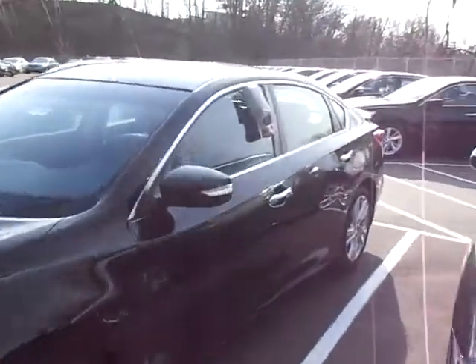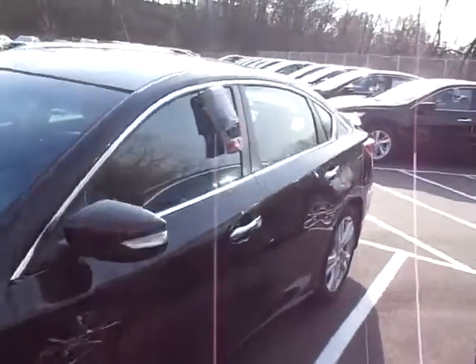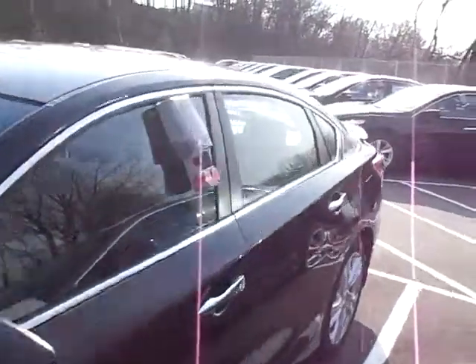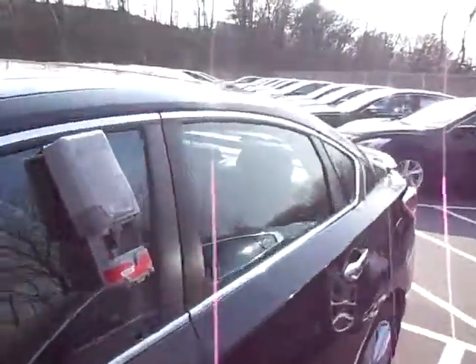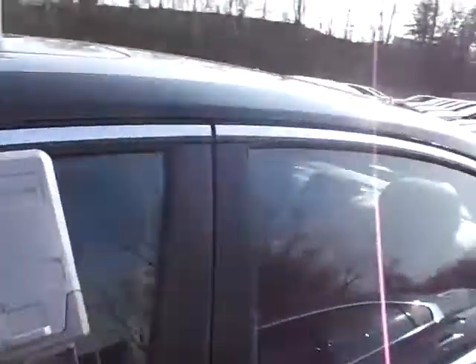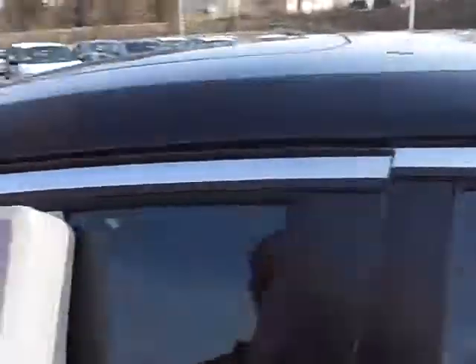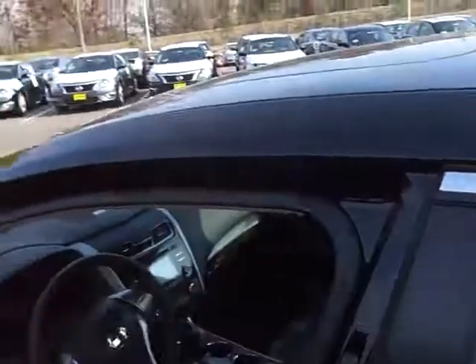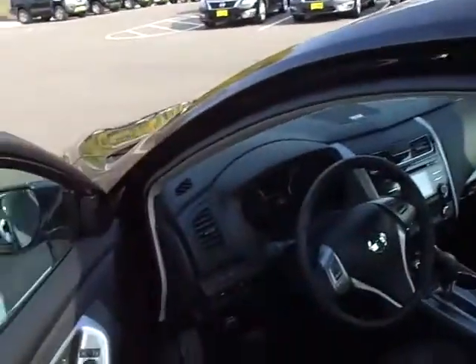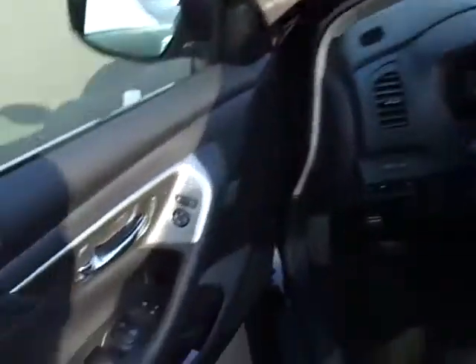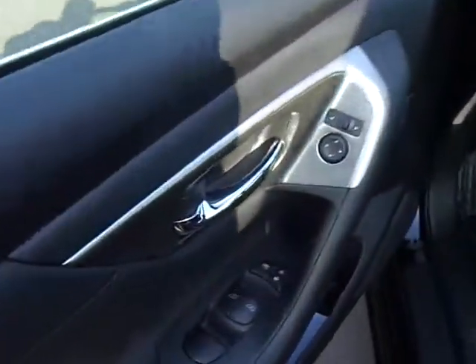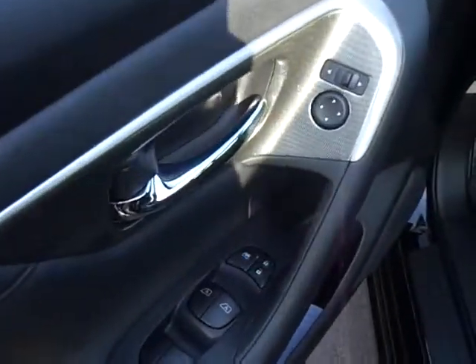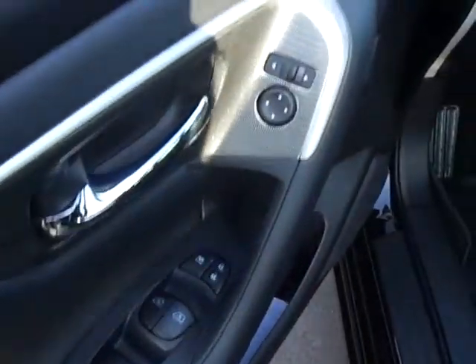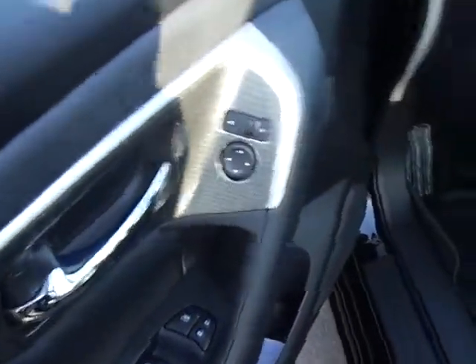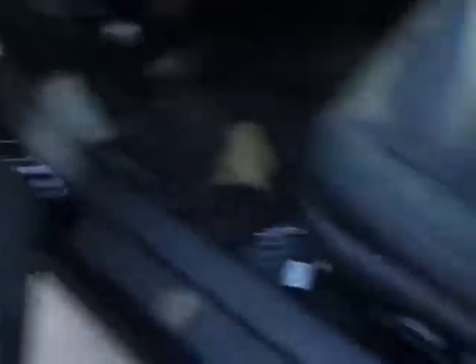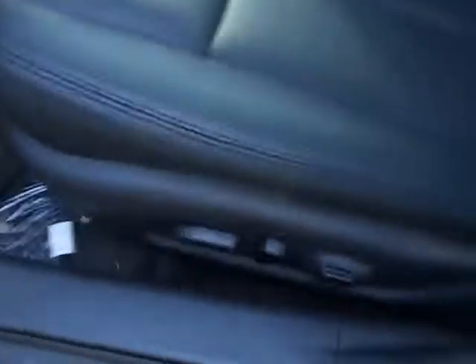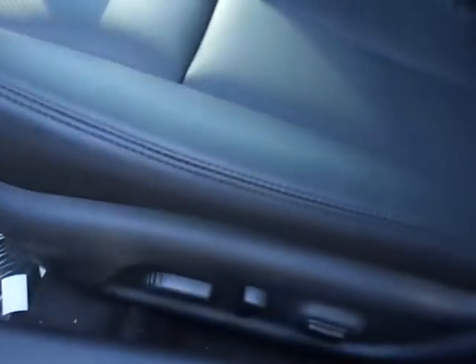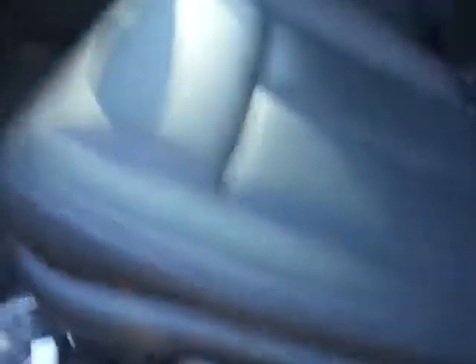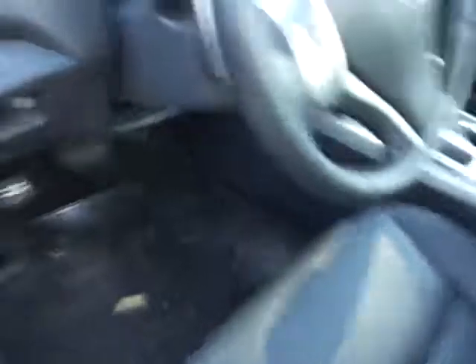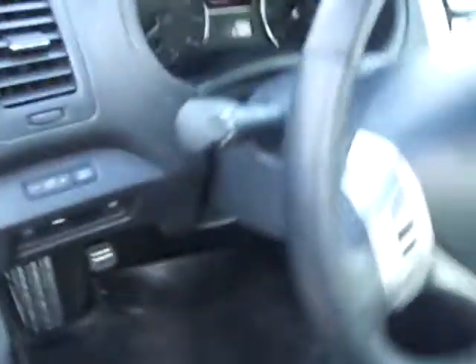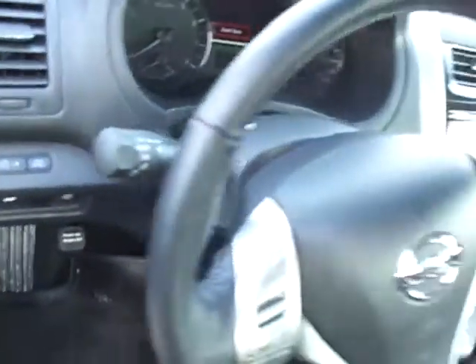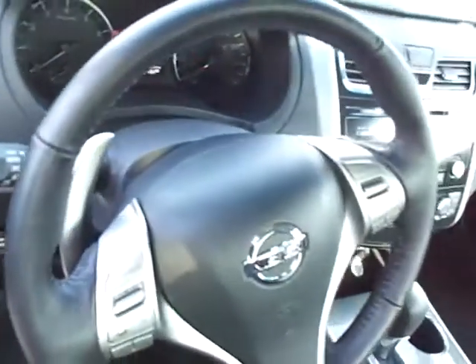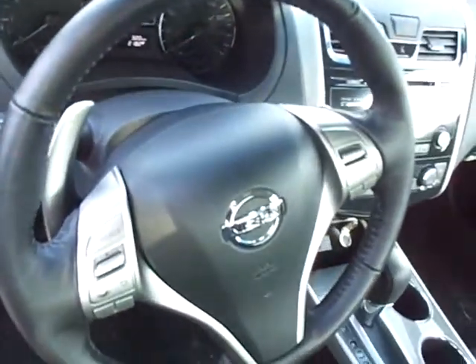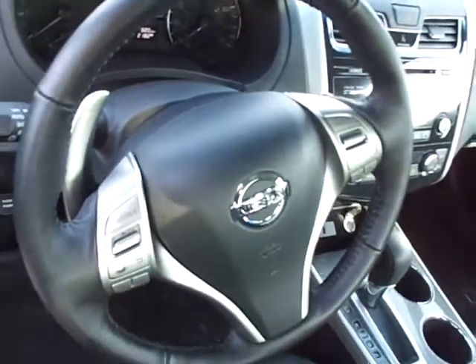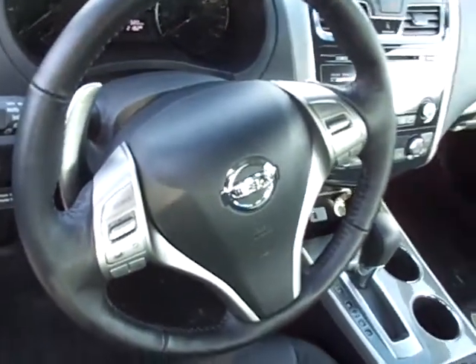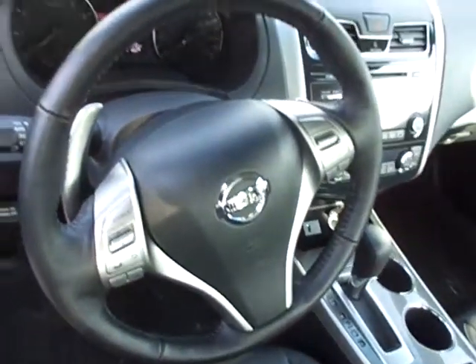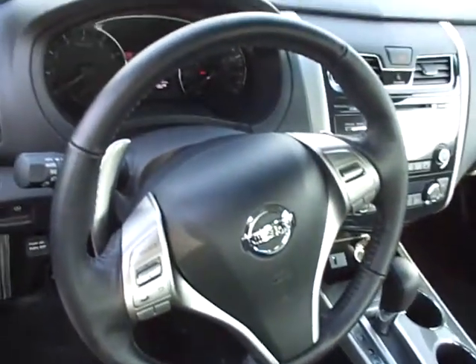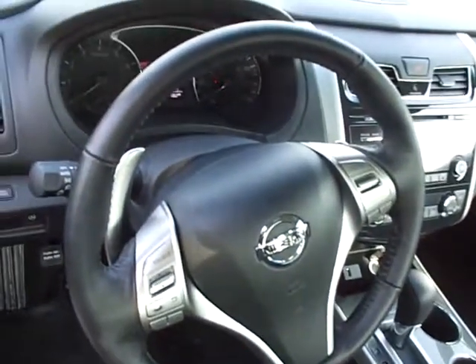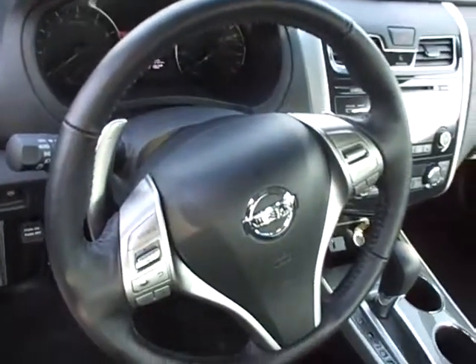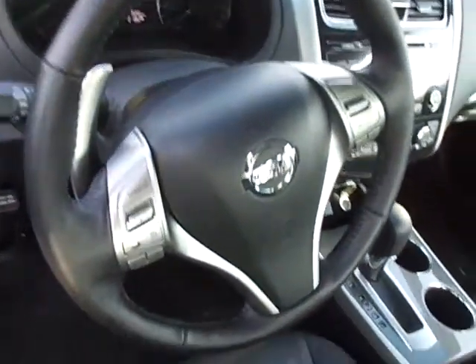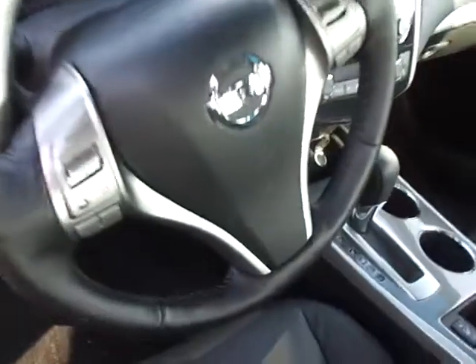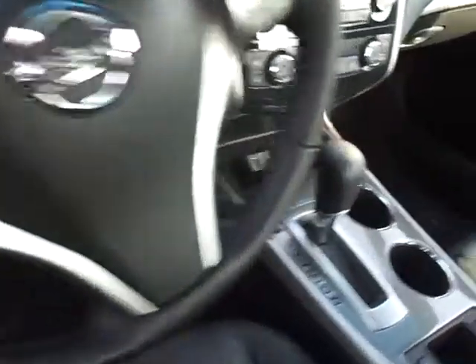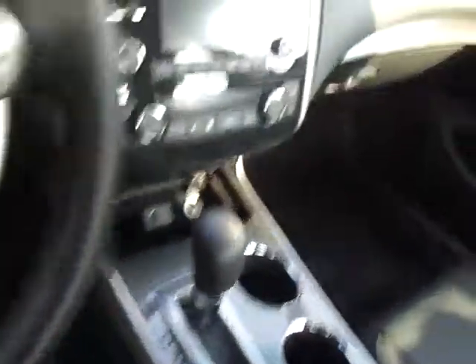Standard remote start is included. You've got your intelligent entry system, all of your power windows, locks and mirrors. Power seat is right down here. You have a heated steering wheel, all of your steering wheel mounted audio controls, cruise controls, and Bluetooth for up to 5 cell phones.